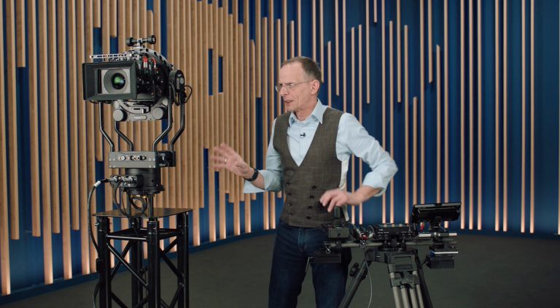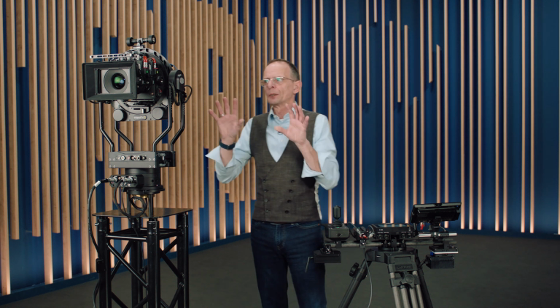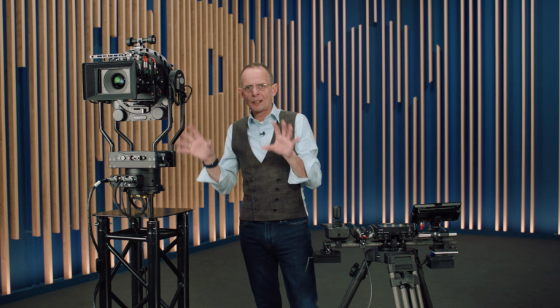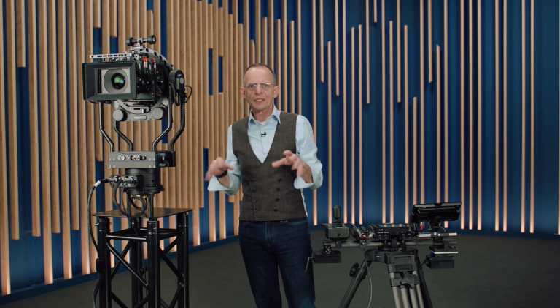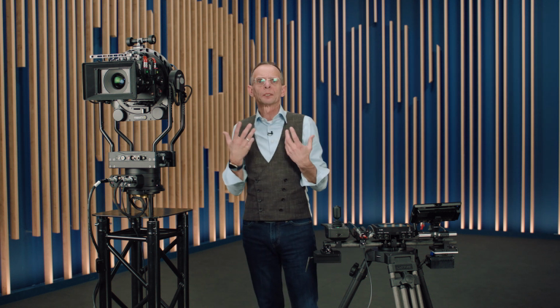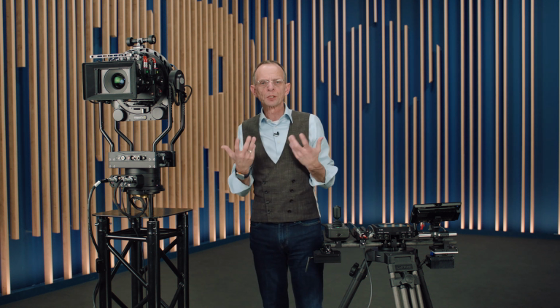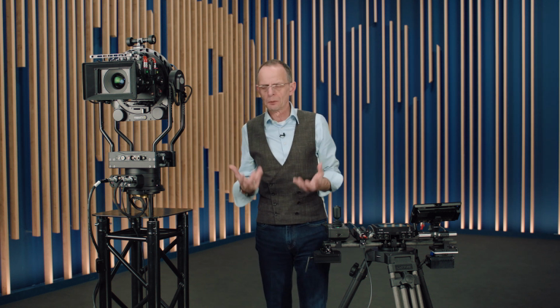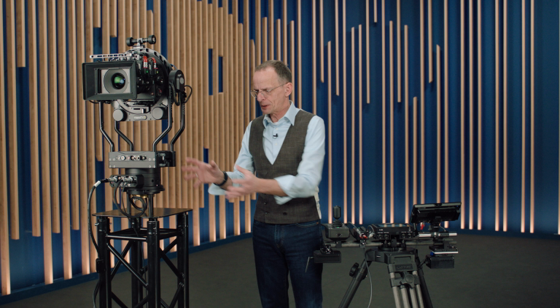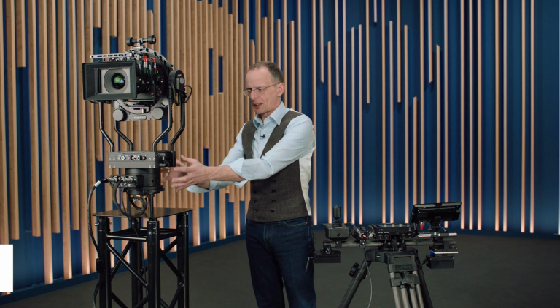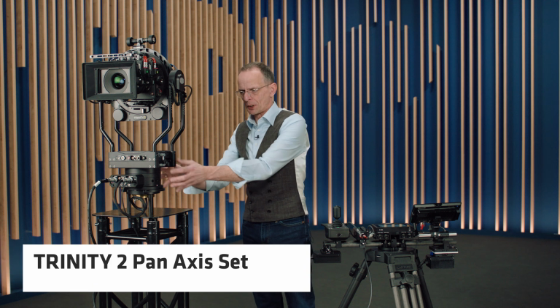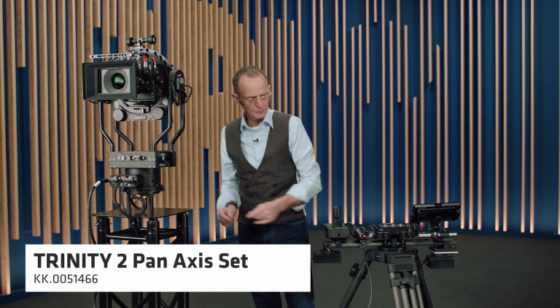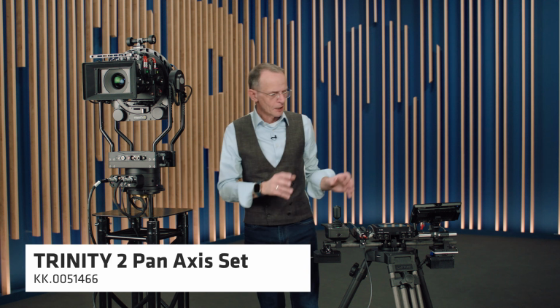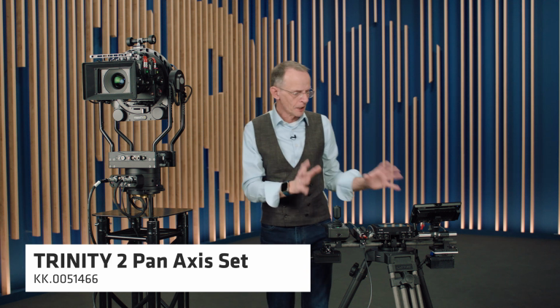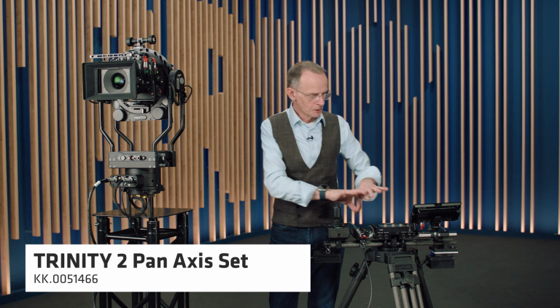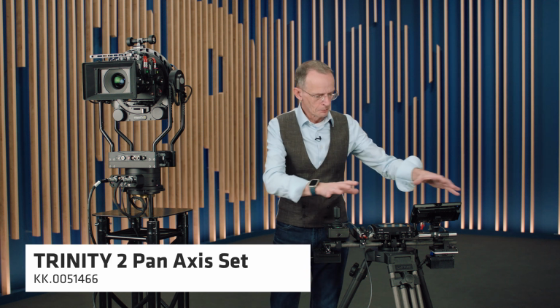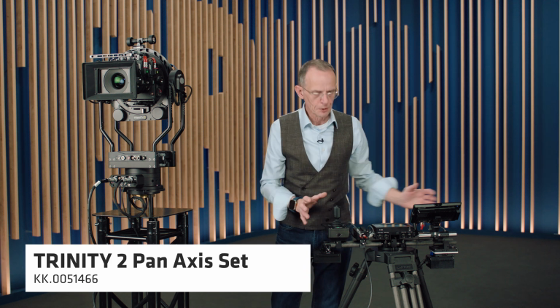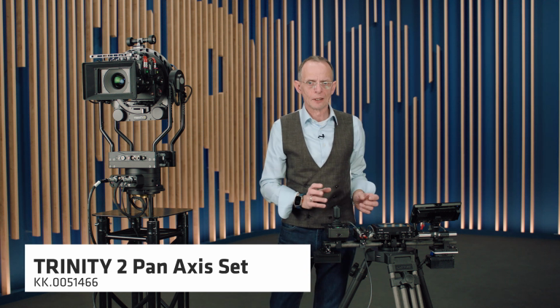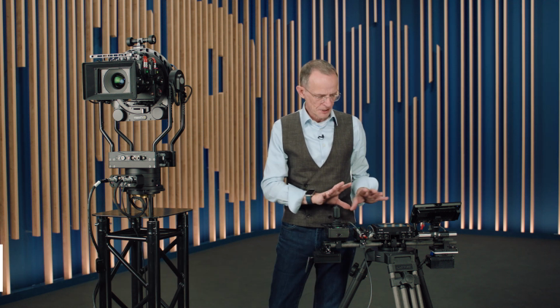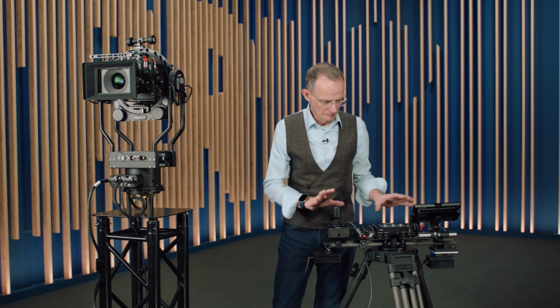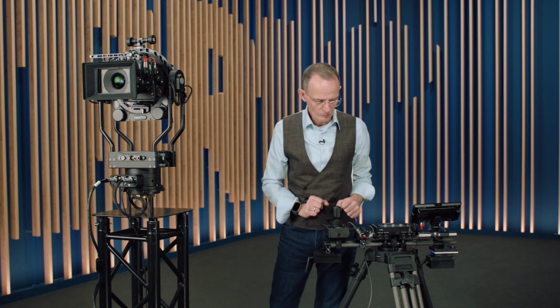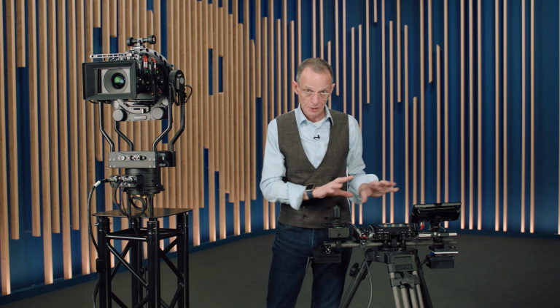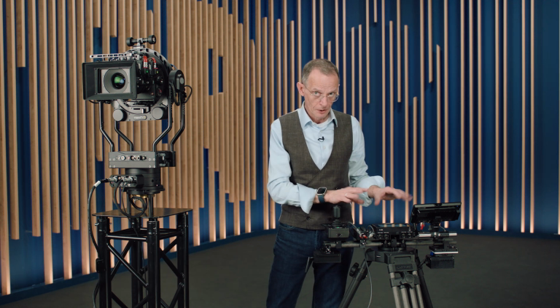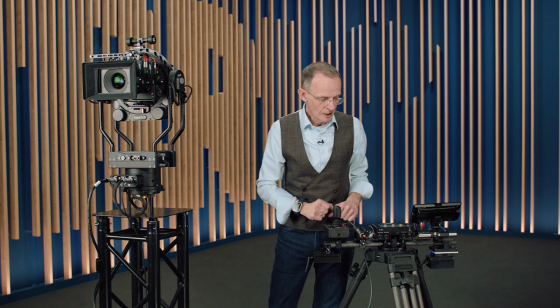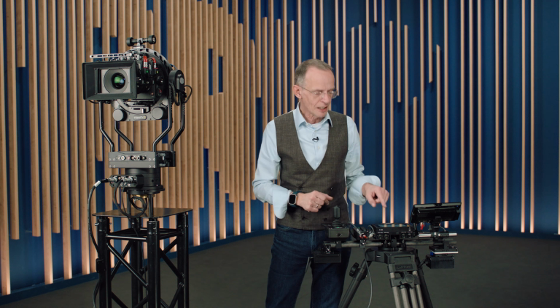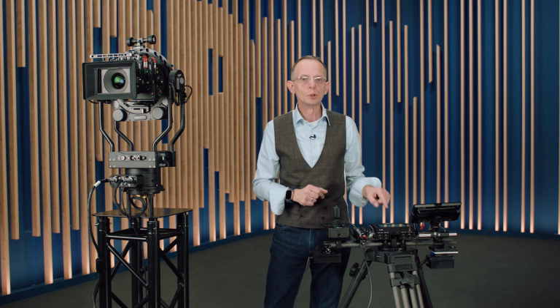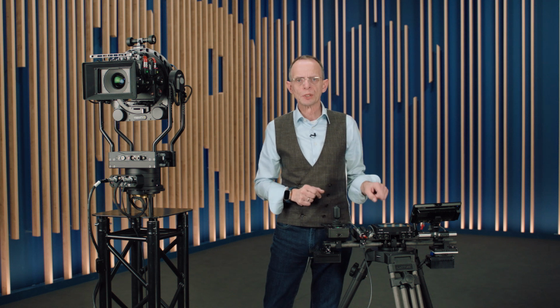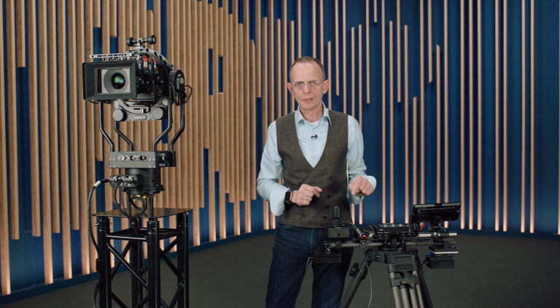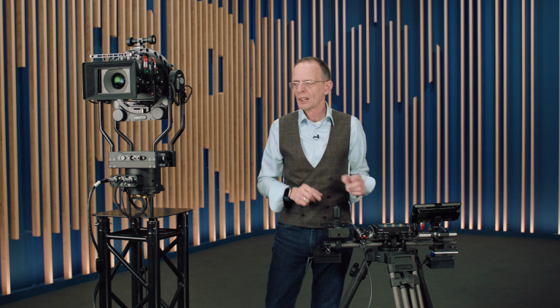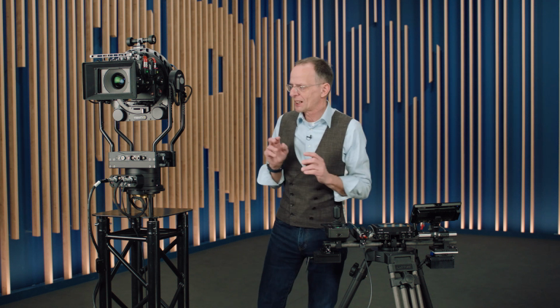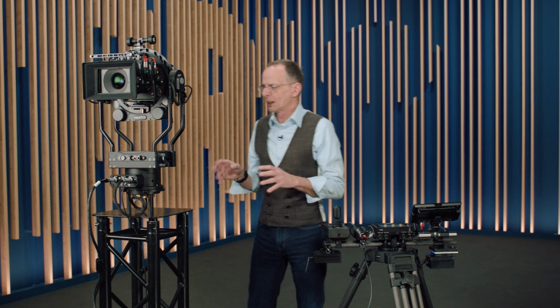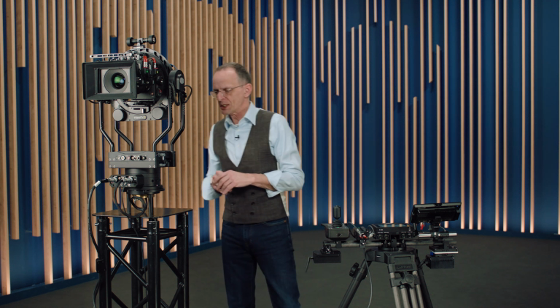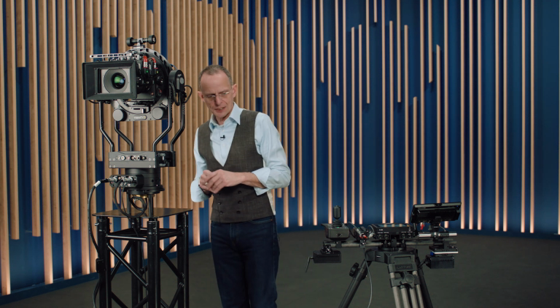The Panaxis technically contains three elements: the Panaxis module, a brand new remote control panel system which is very modular, and a new user interface. Let's start with the design.